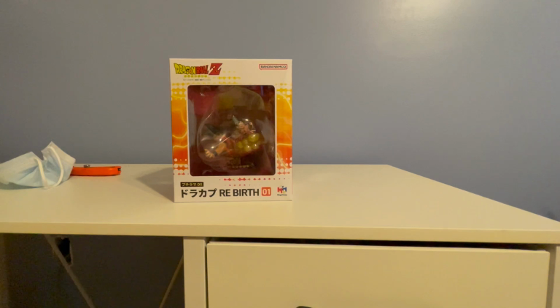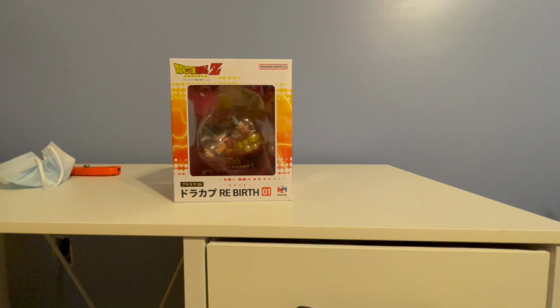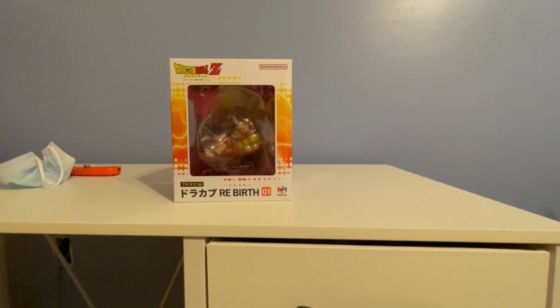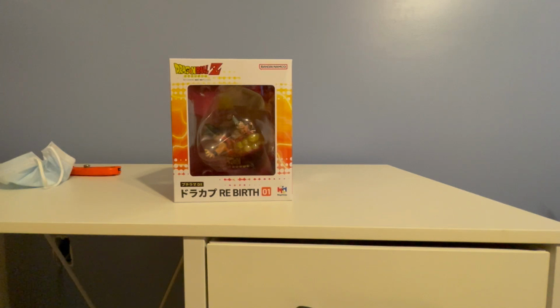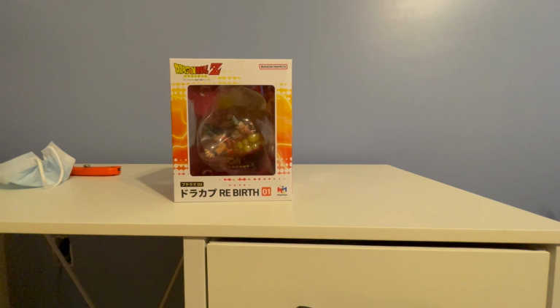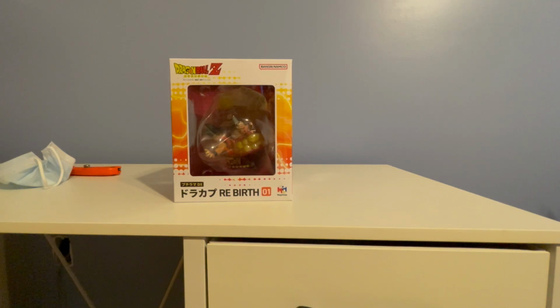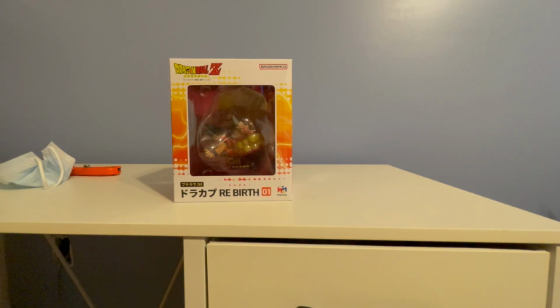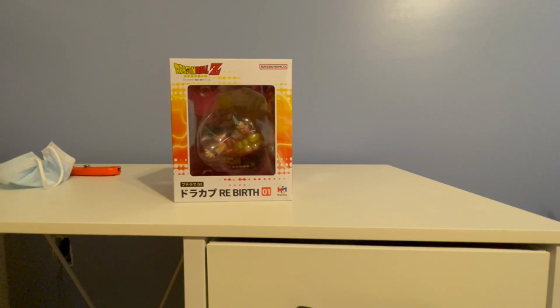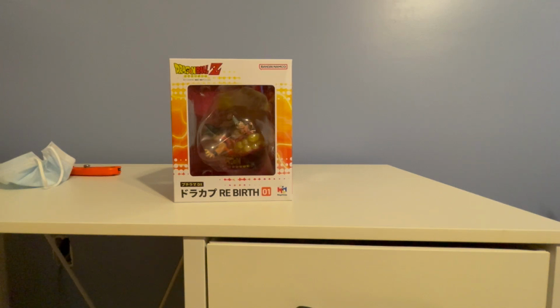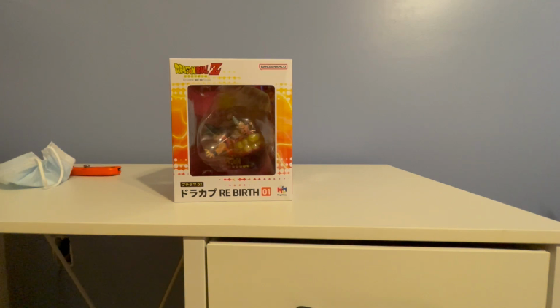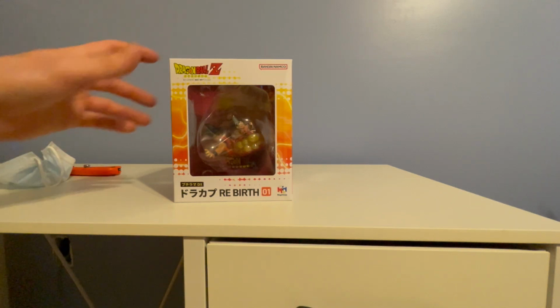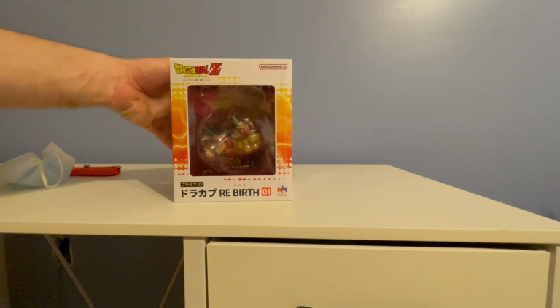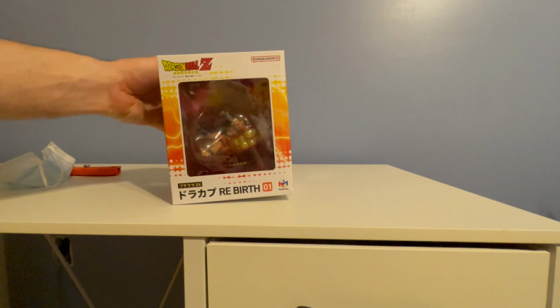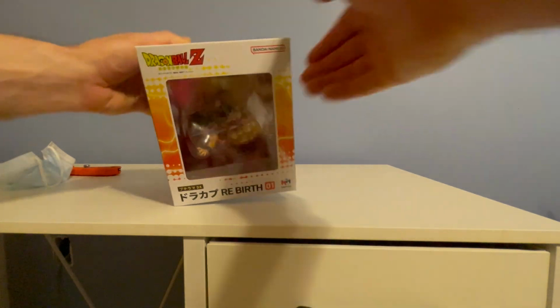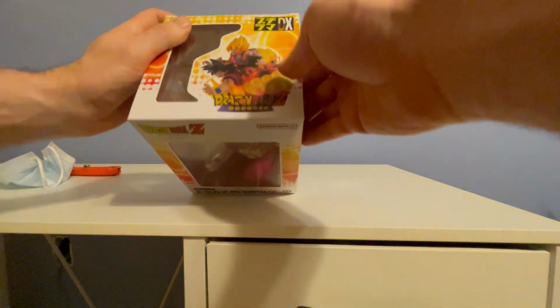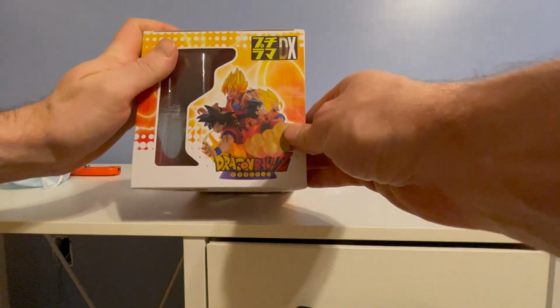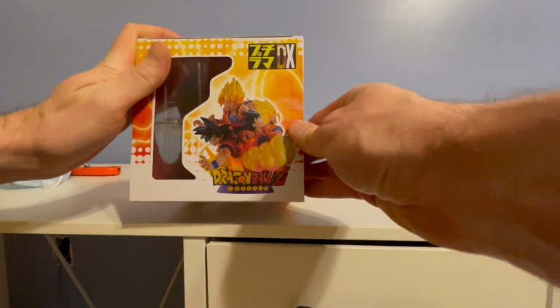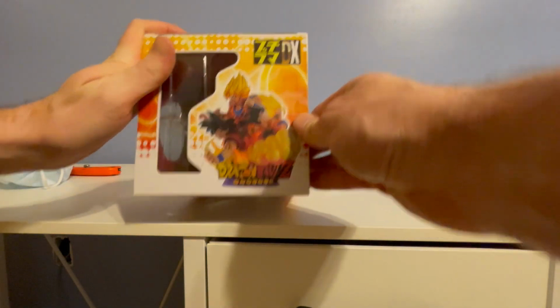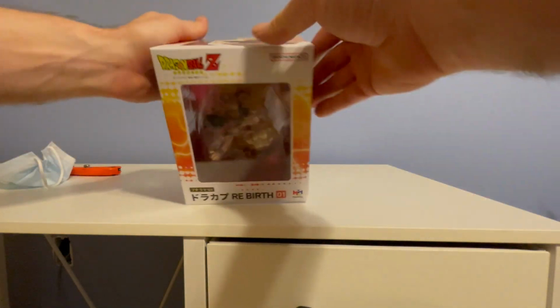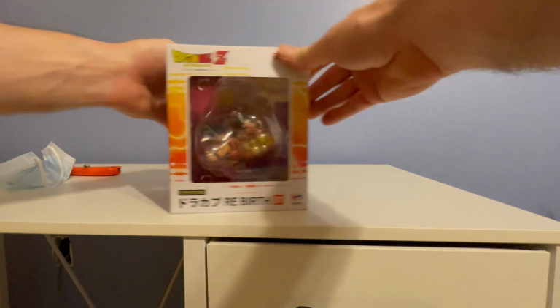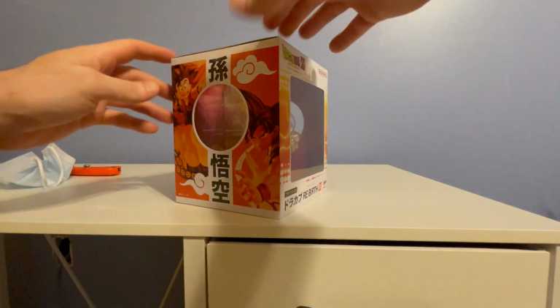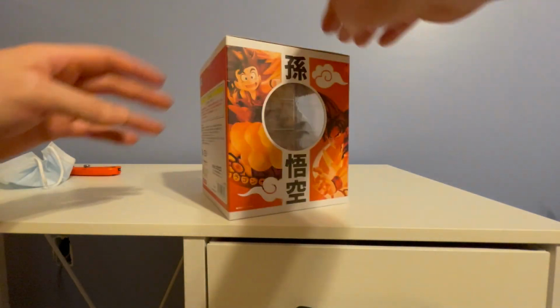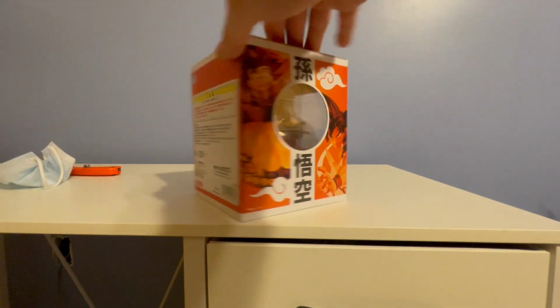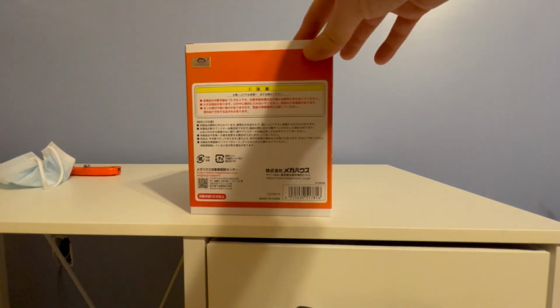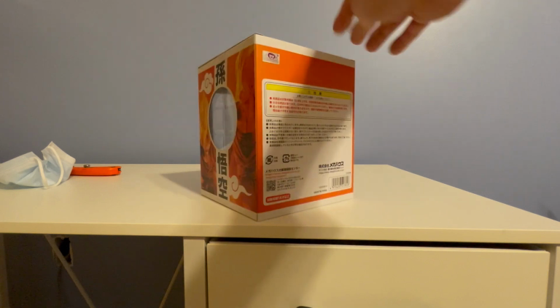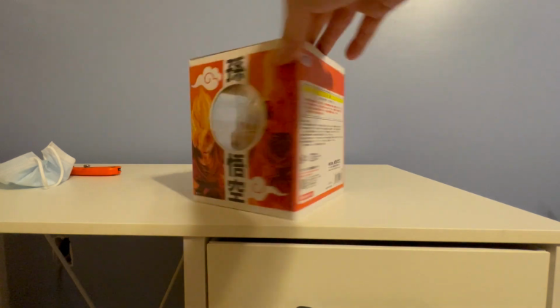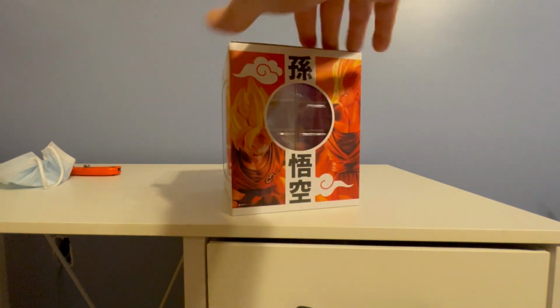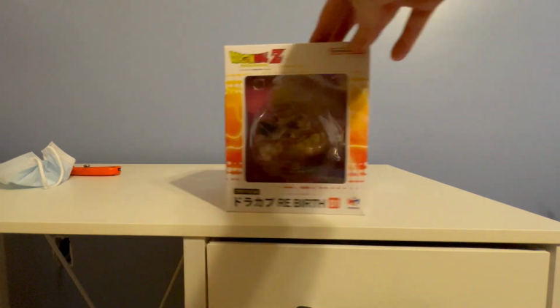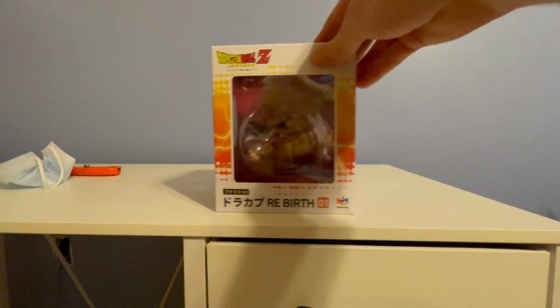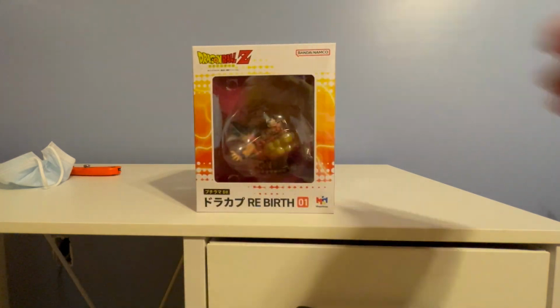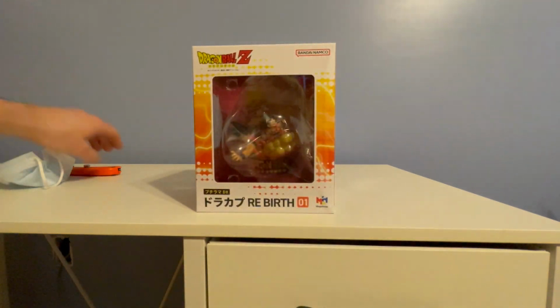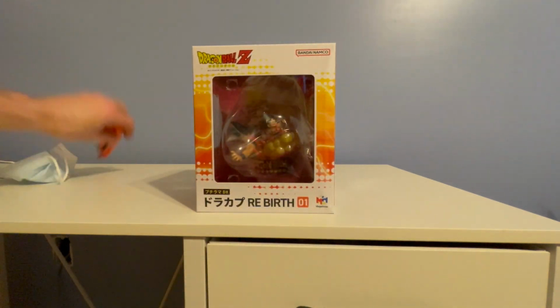Today we got the Dragon Ball Z Rebirth — I don't even know what it's called, but it's basically just like four different Gokus slapped into one little statue.